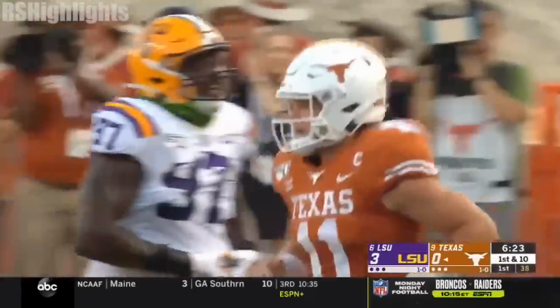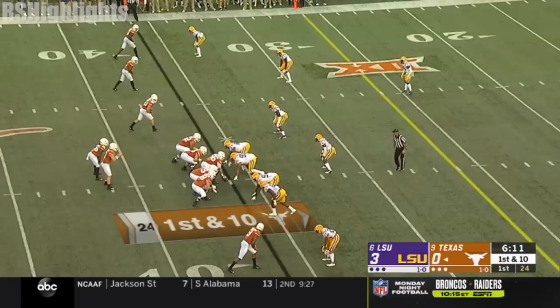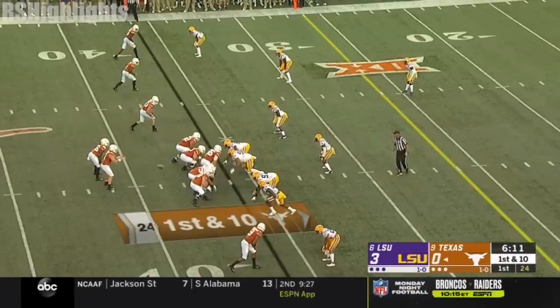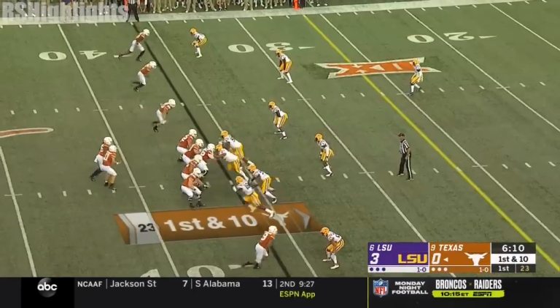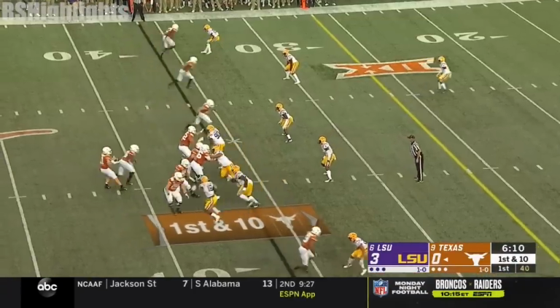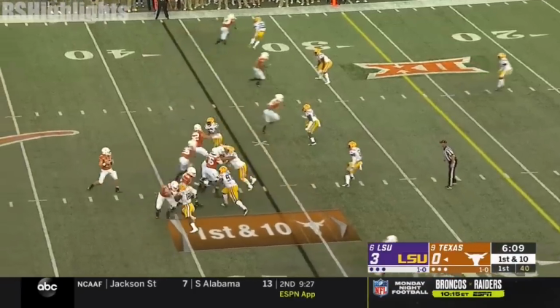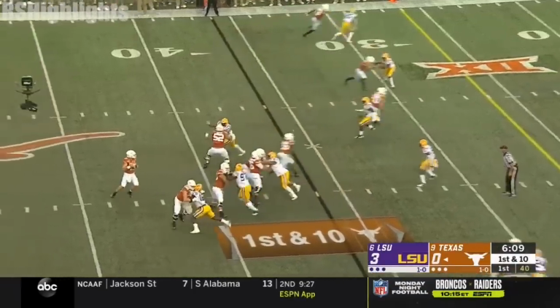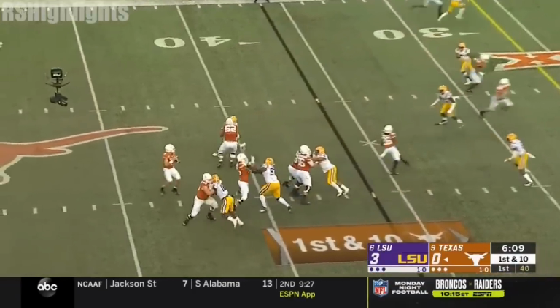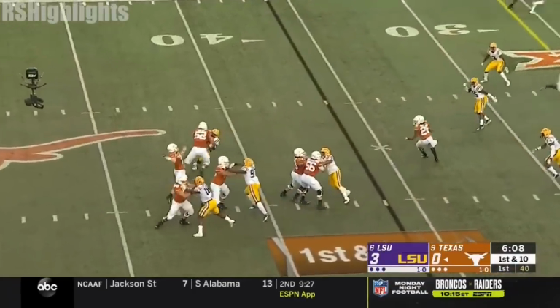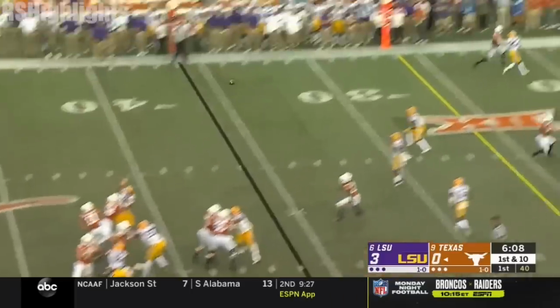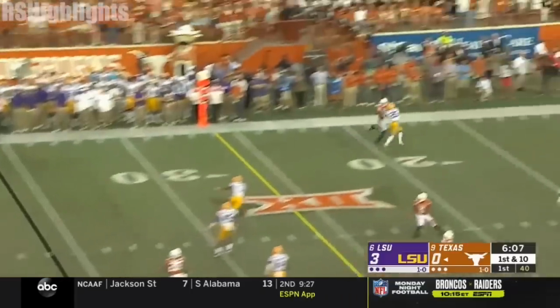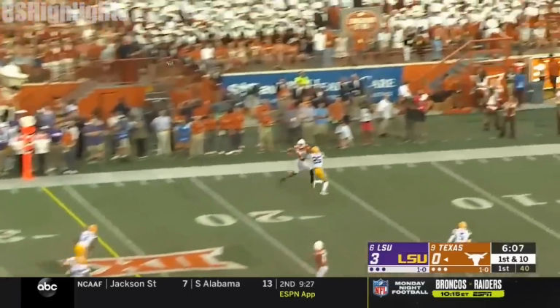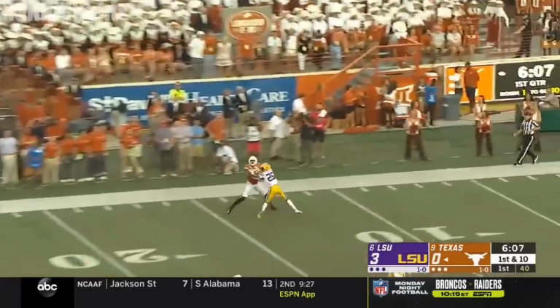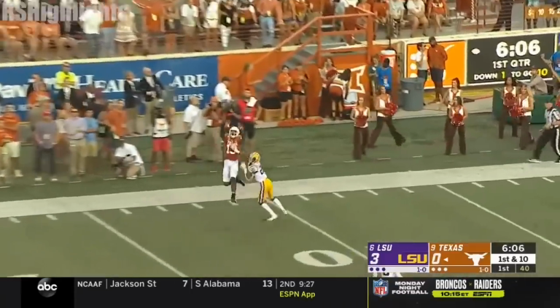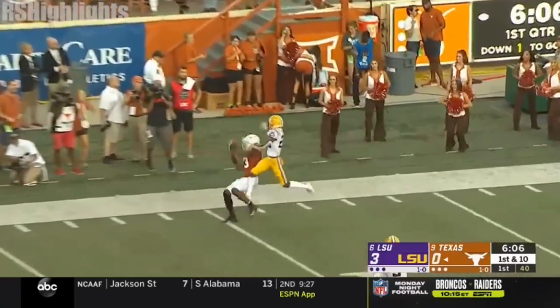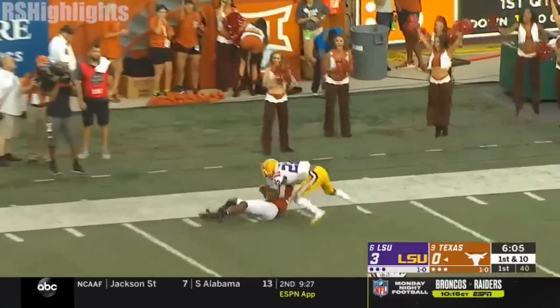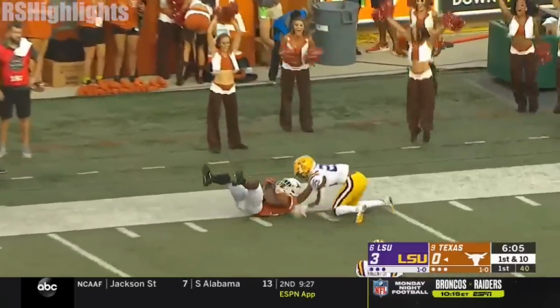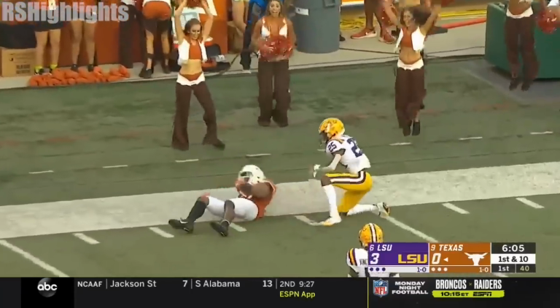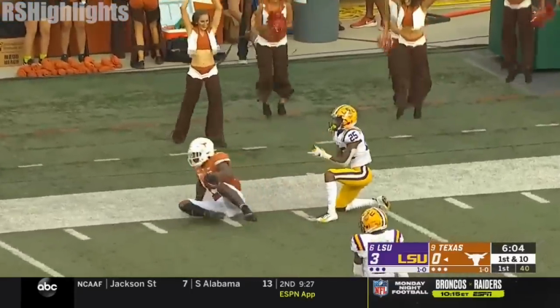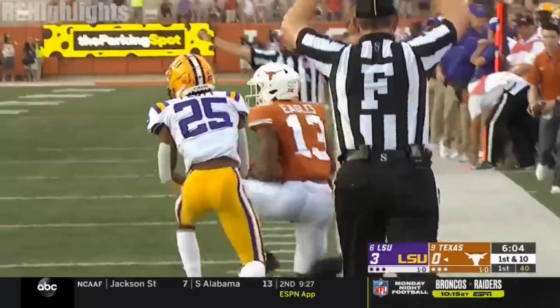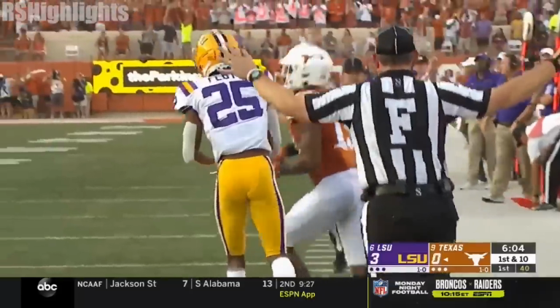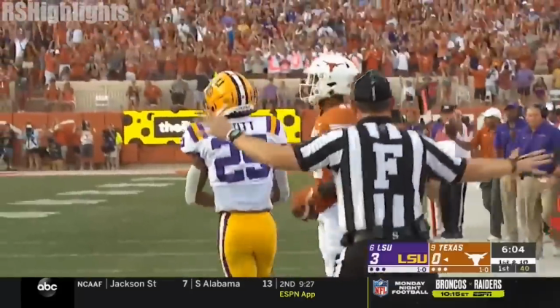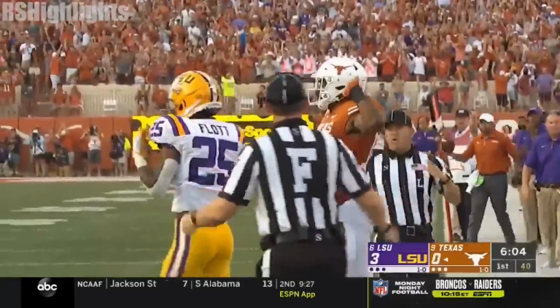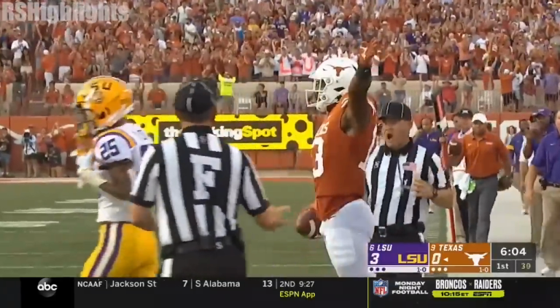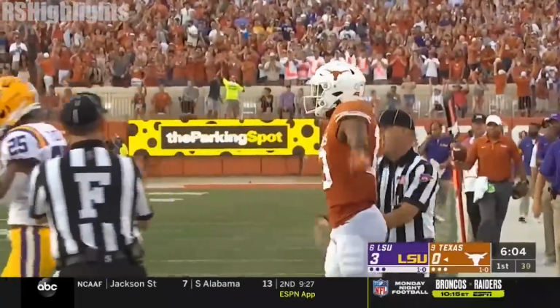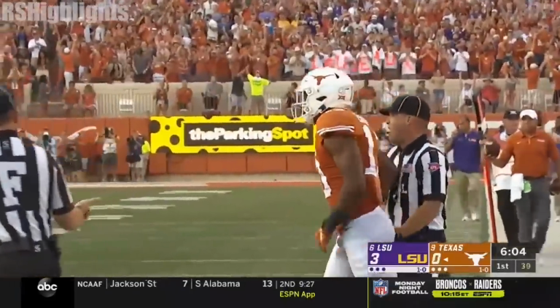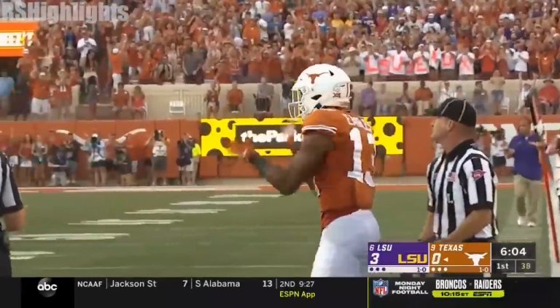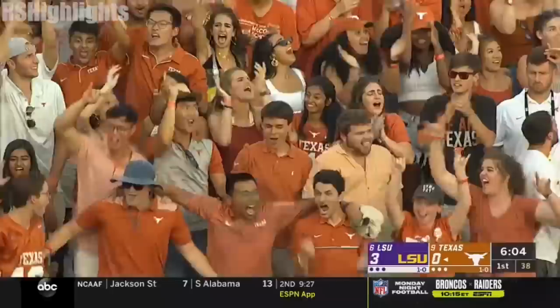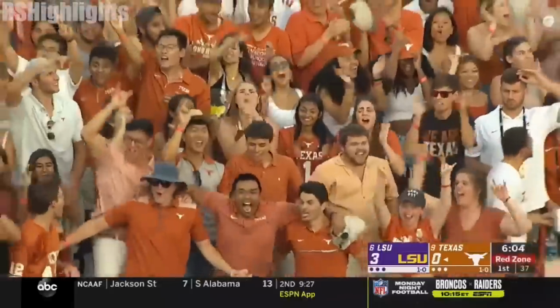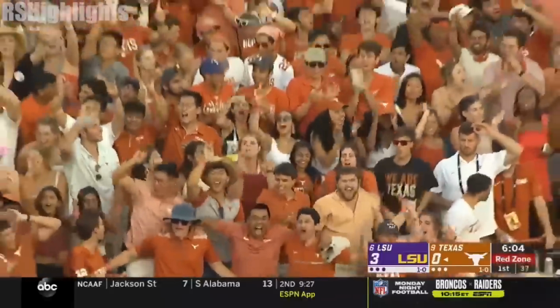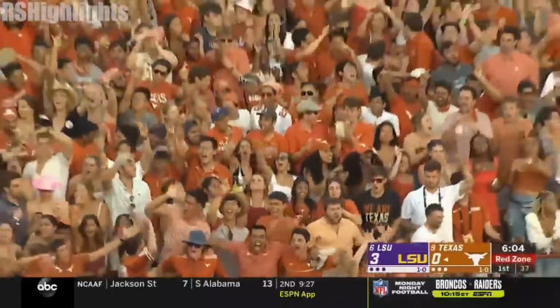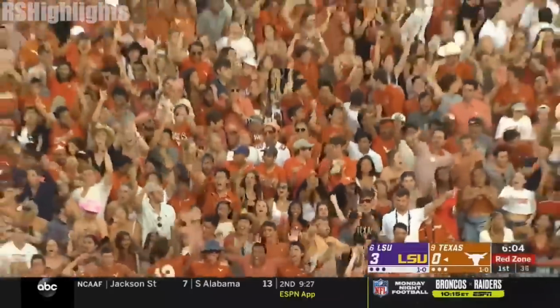Play for first down. Now the look to keep LSU on is Dallinger going up top. And they're going right after Cordell Flott, who replaced Fulton. And Brennan Eagles has it. Yeah, they went after the freshman.